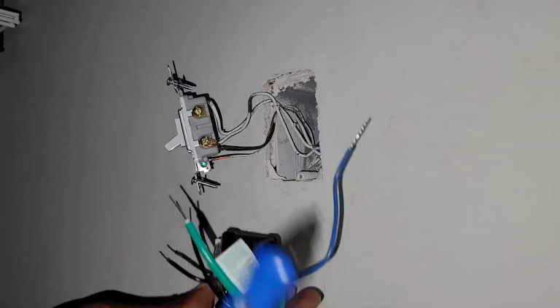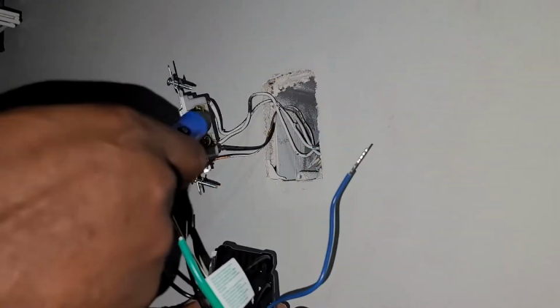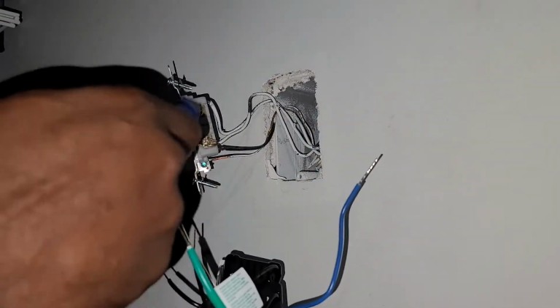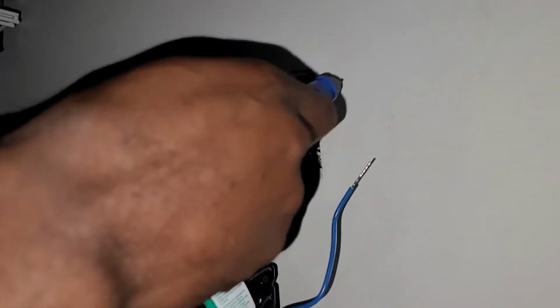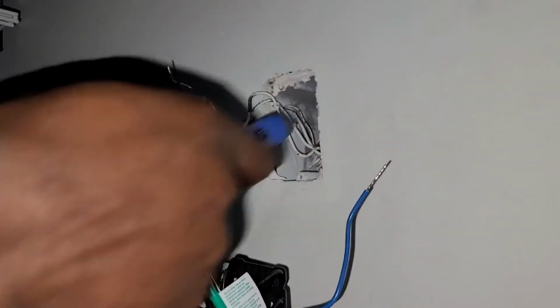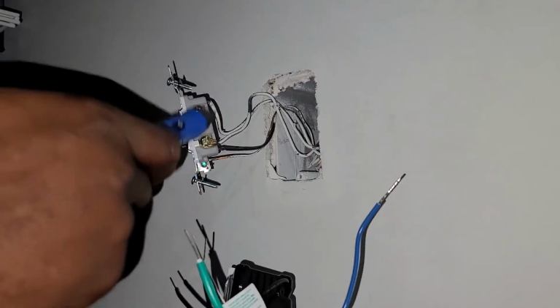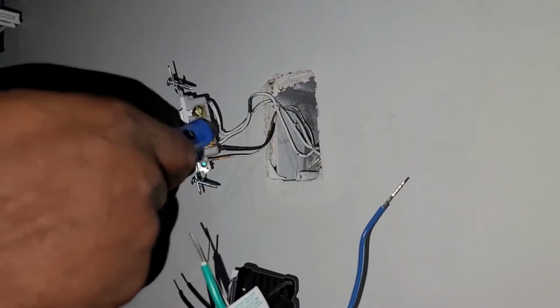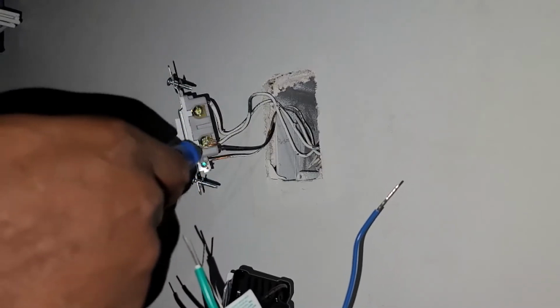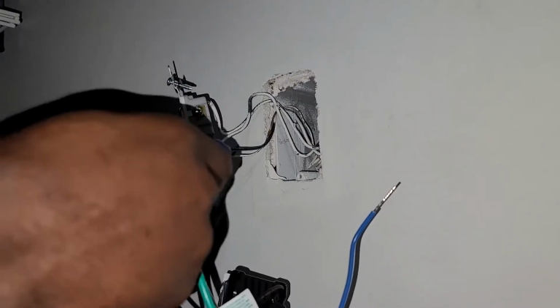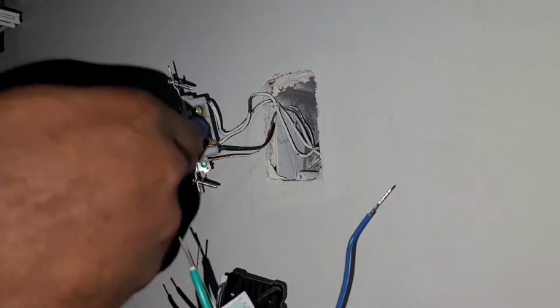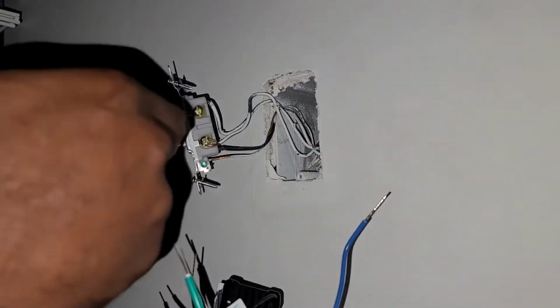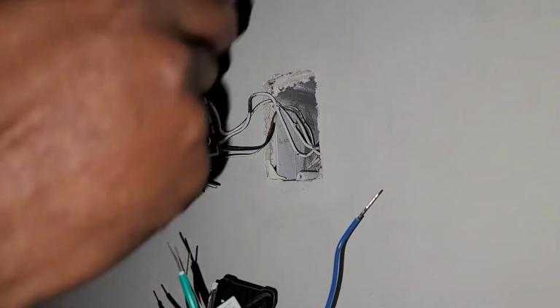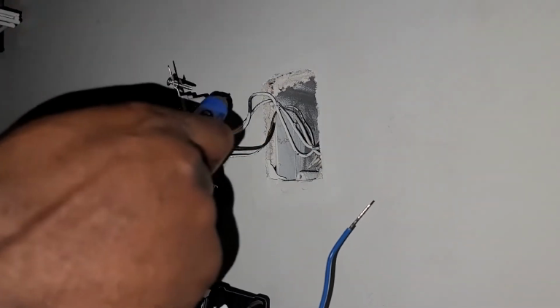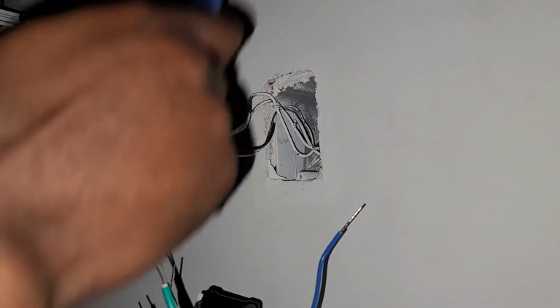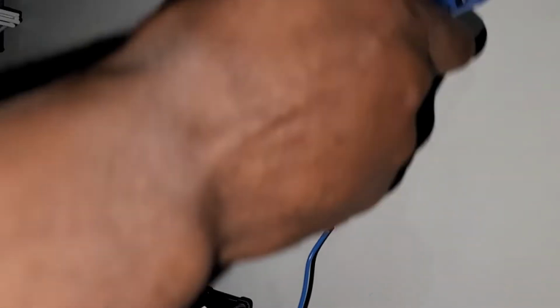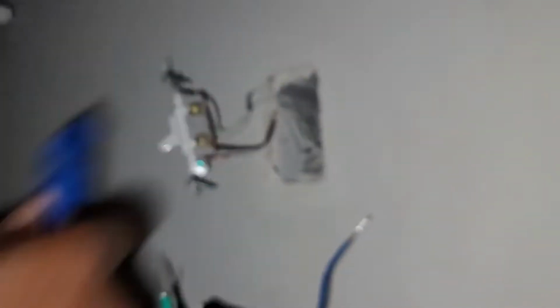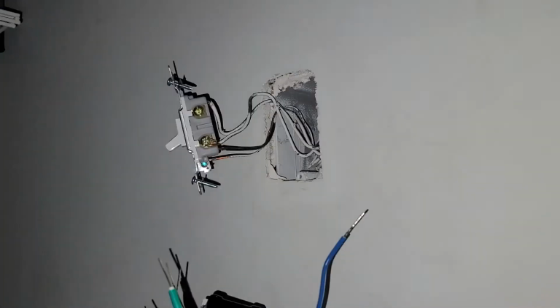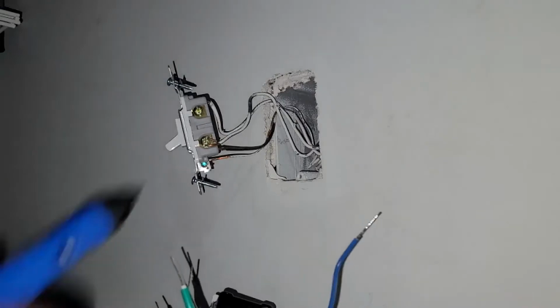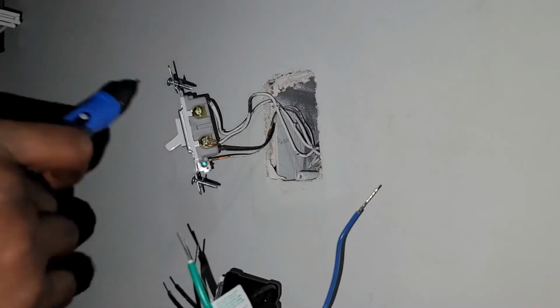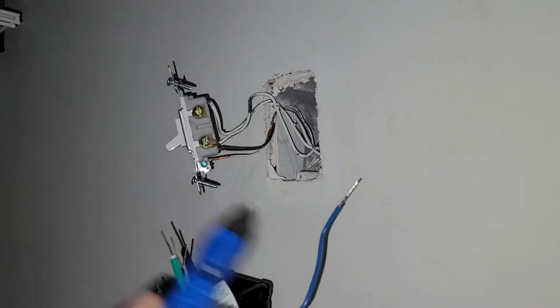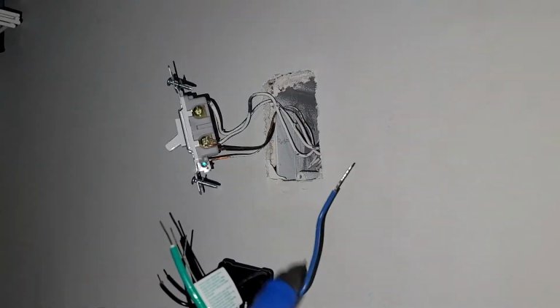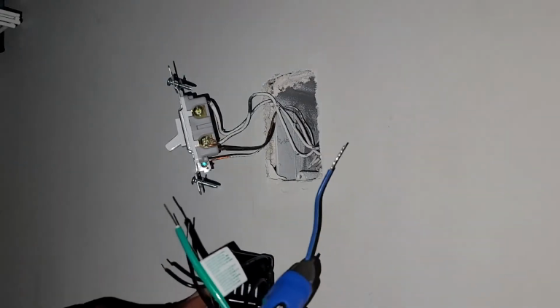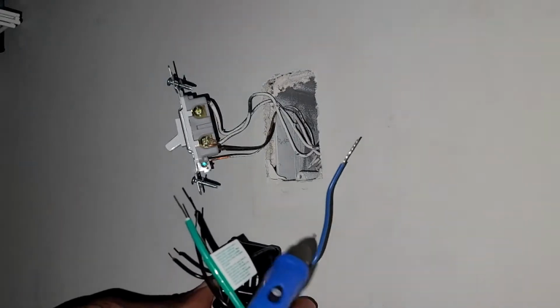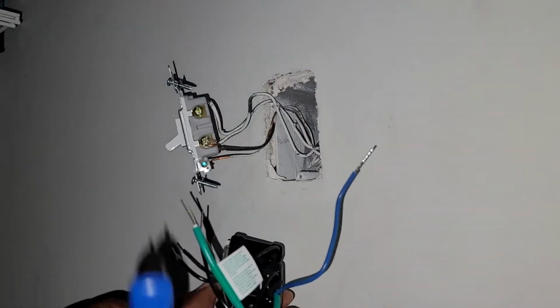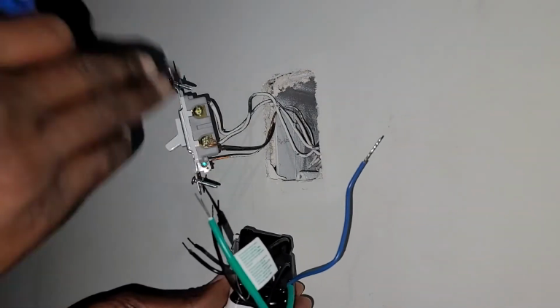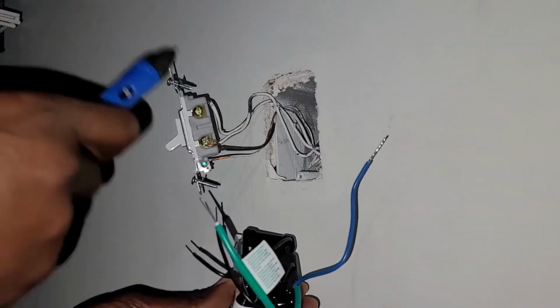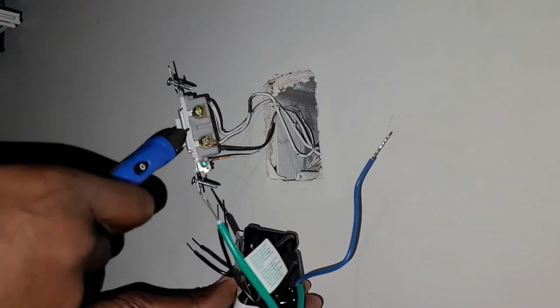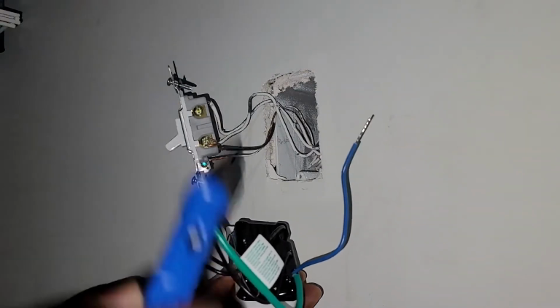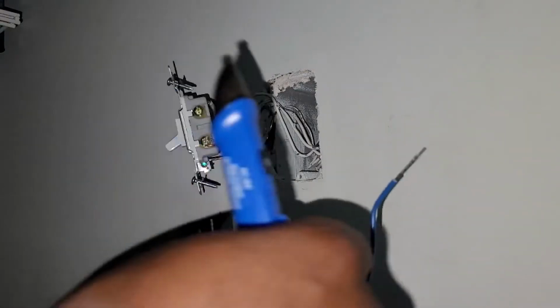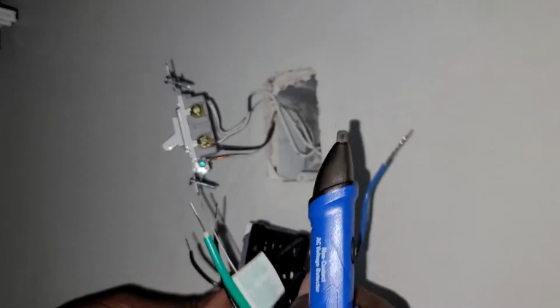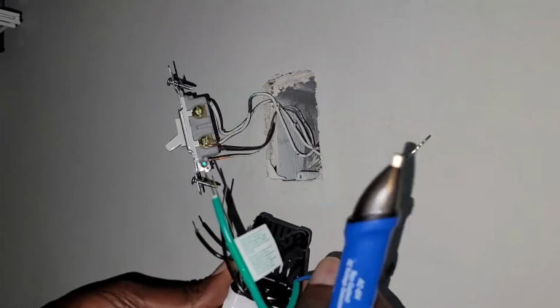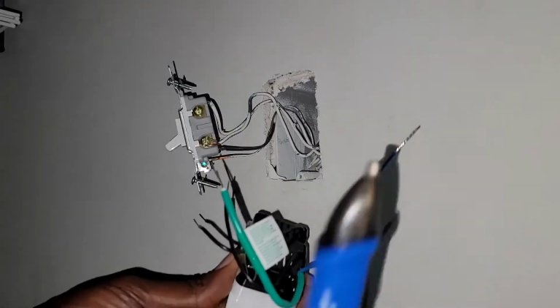This is not a three-way switch. This one is simply a power that is being connected in order to serve the bathroom, so we won't use this one. This is a single pole but this wire won't be used.